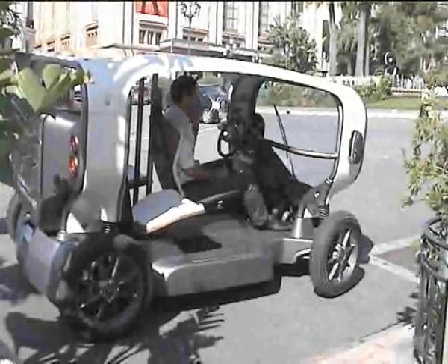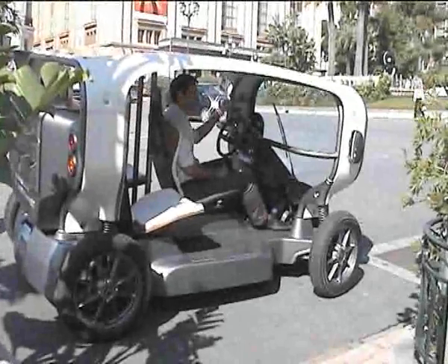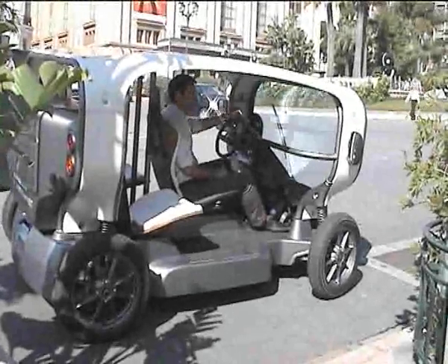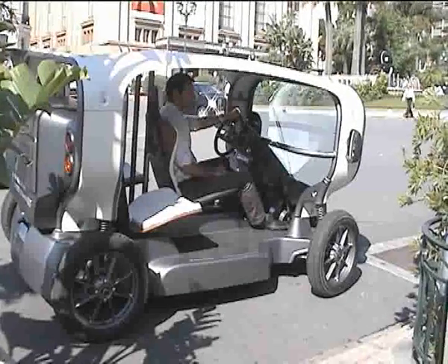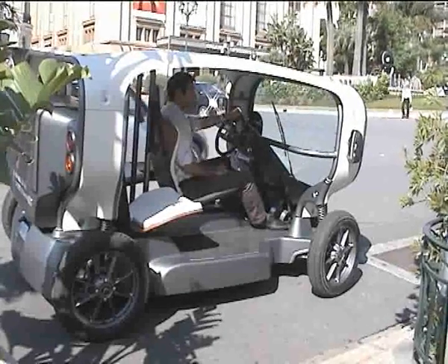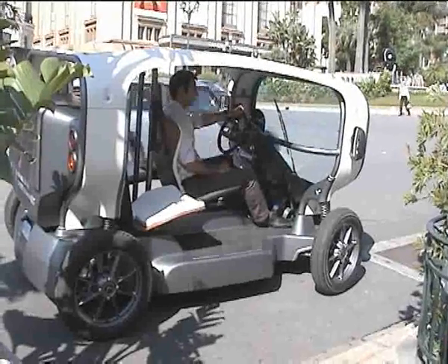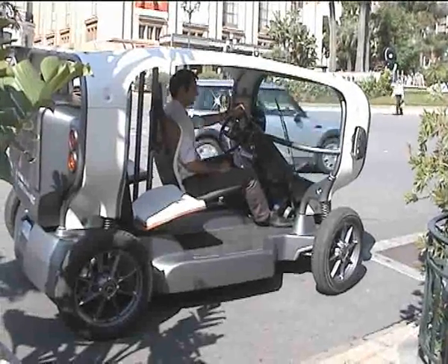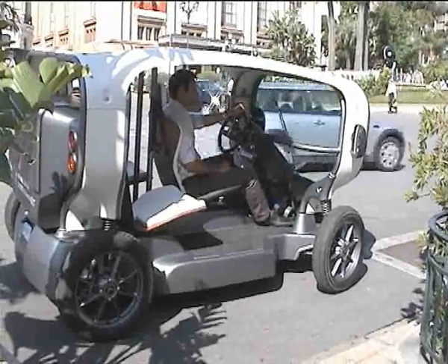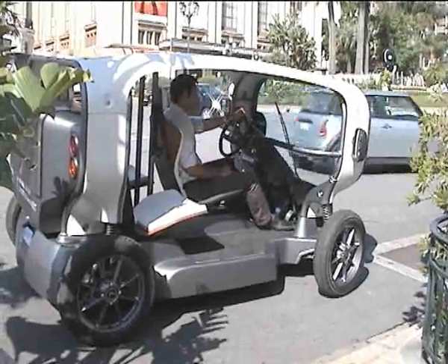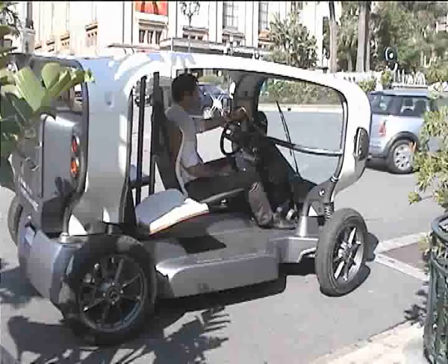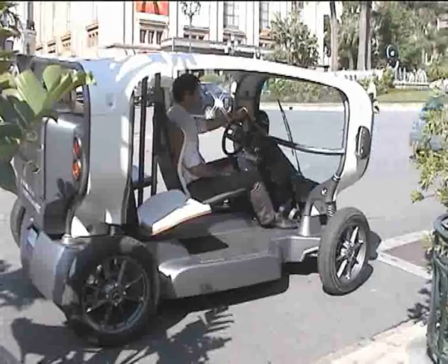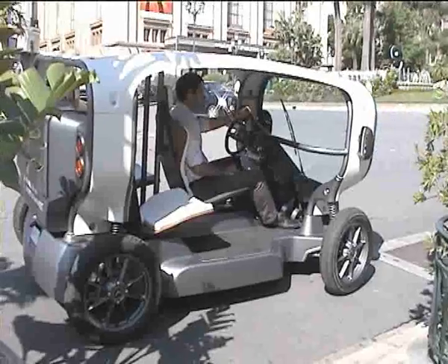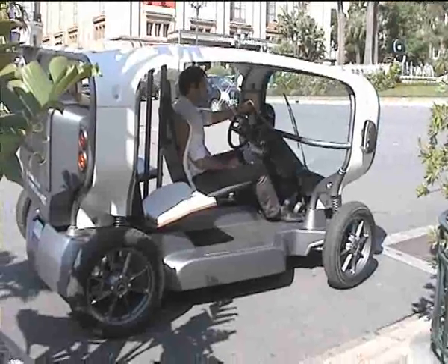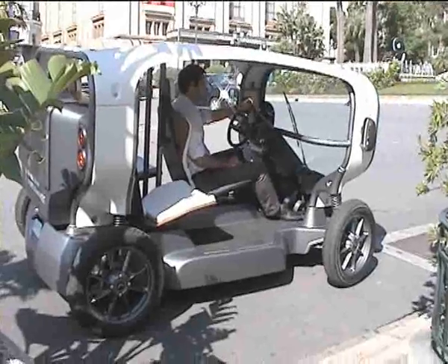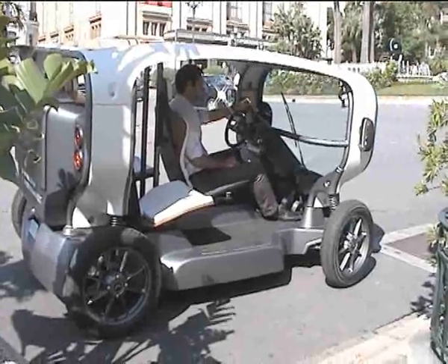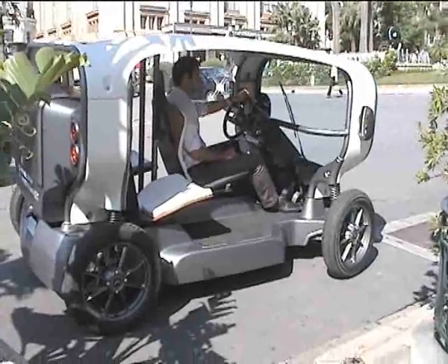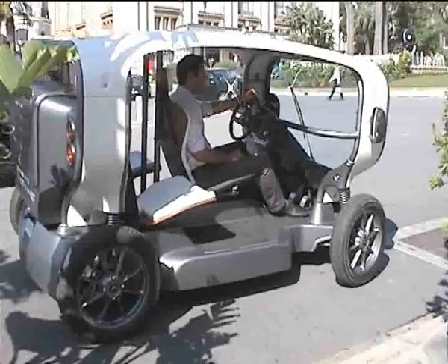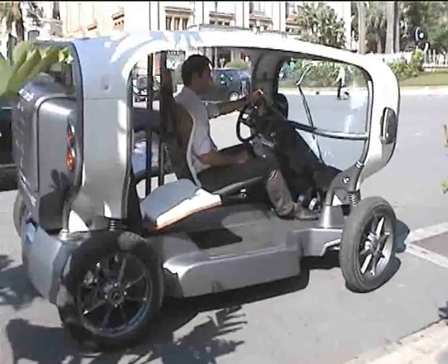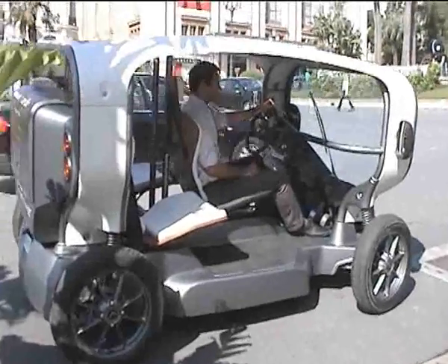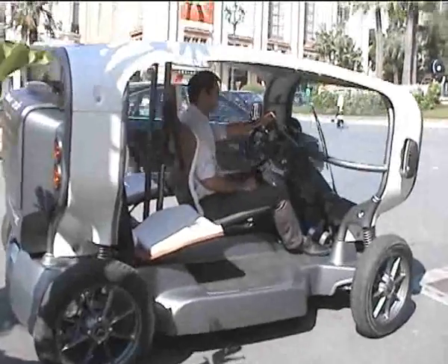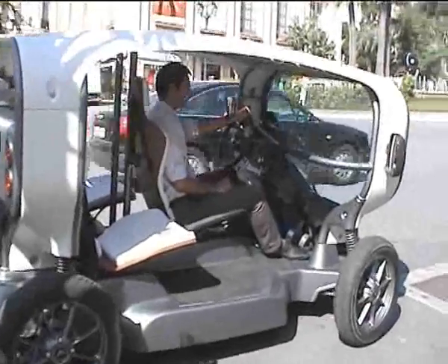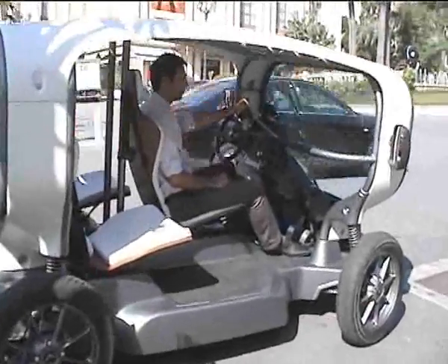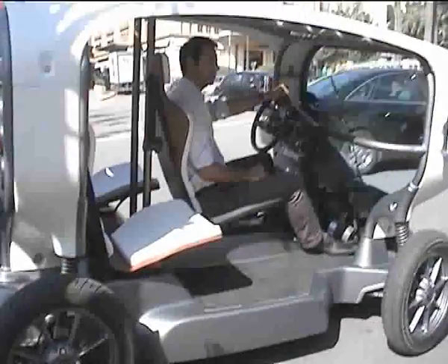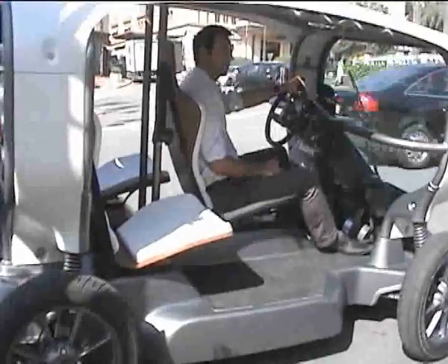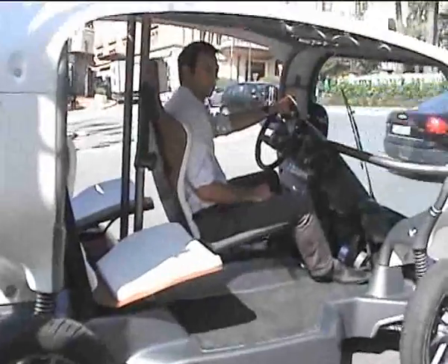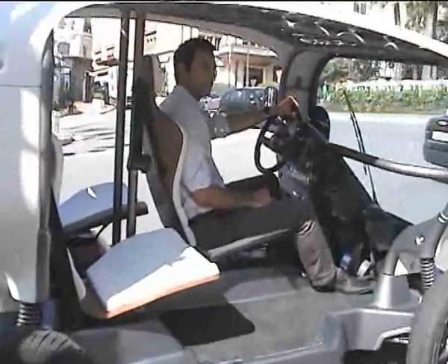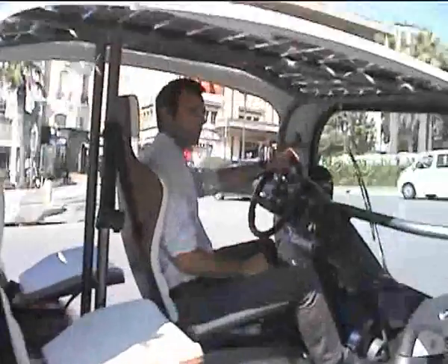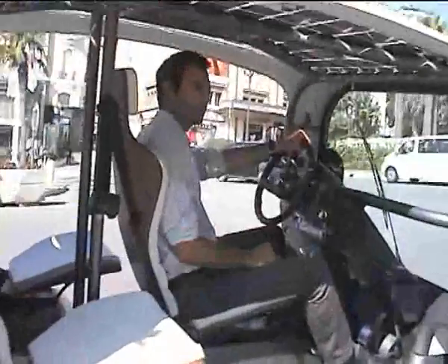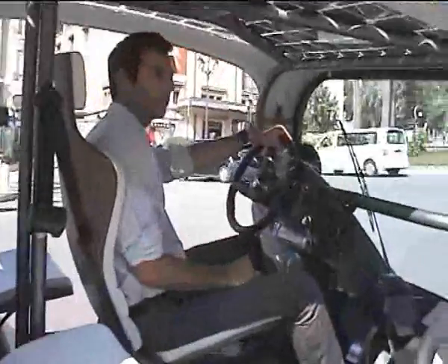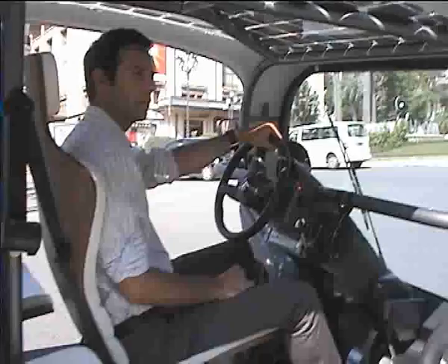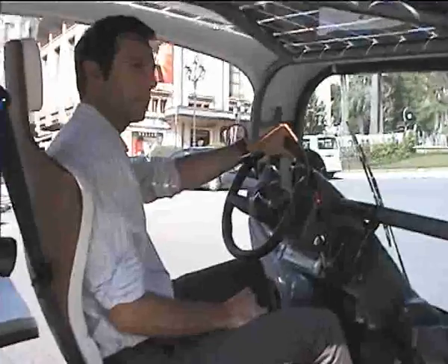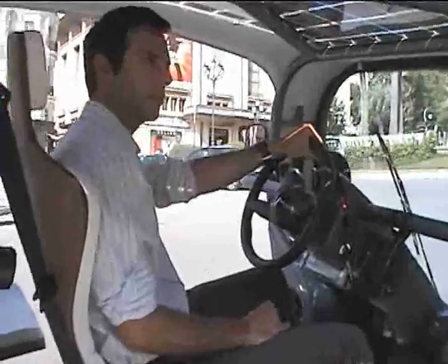The Venturi Eclectic here in Monaco, charging up in the sunshine. I'm going to have a chat with Clément, who is the marketing assistant, and ask him a little bit about the vehicle.